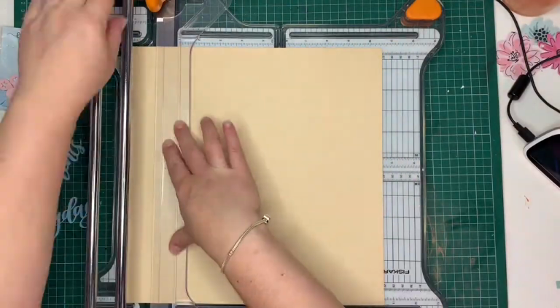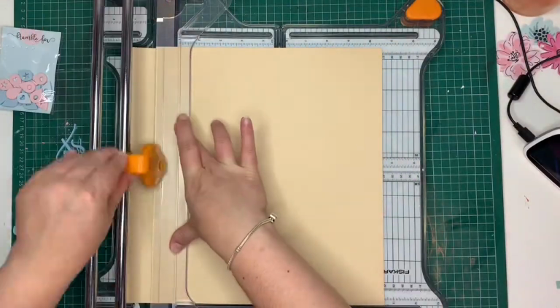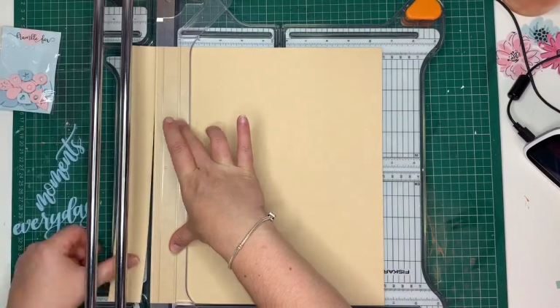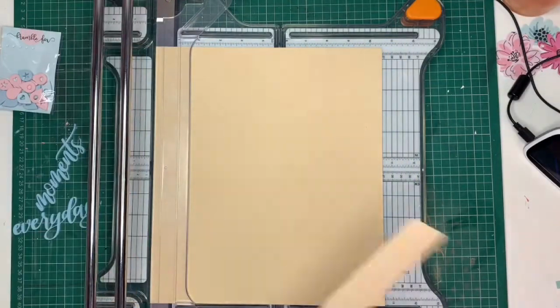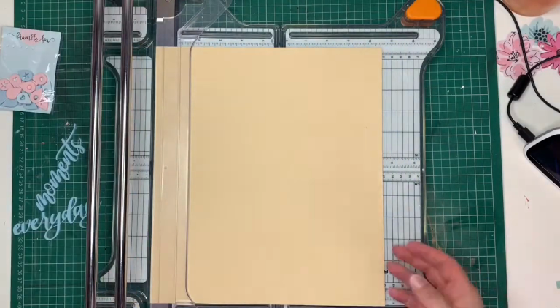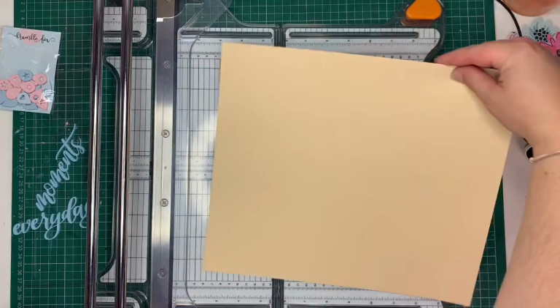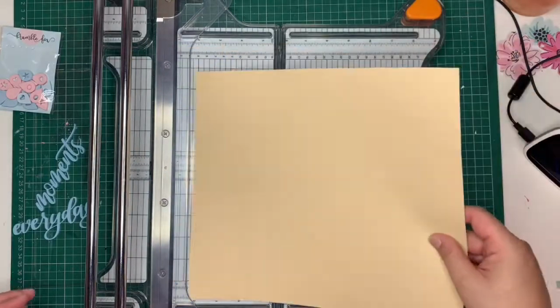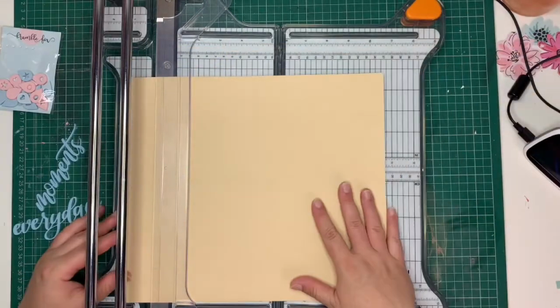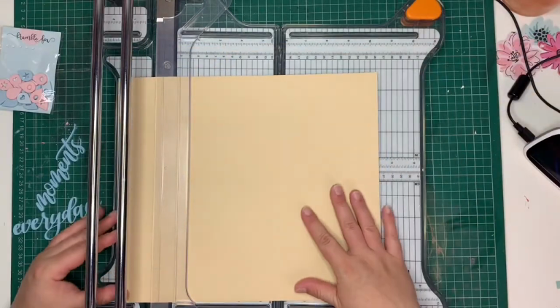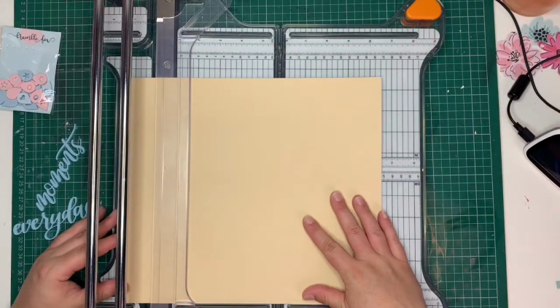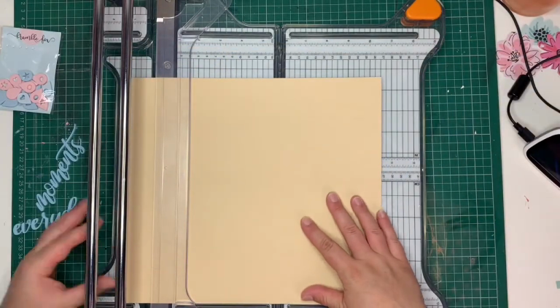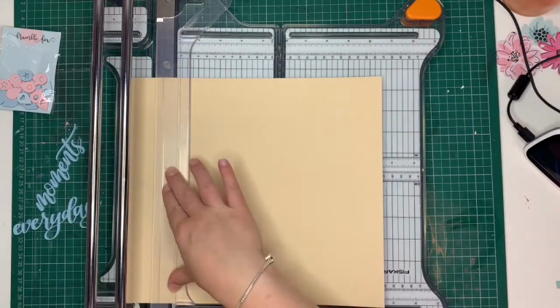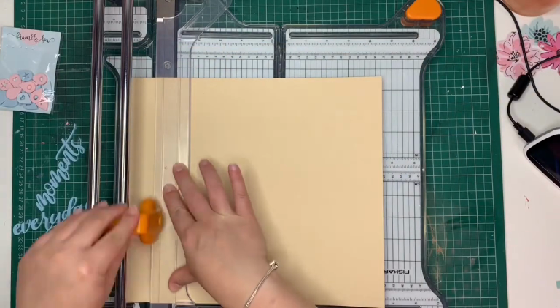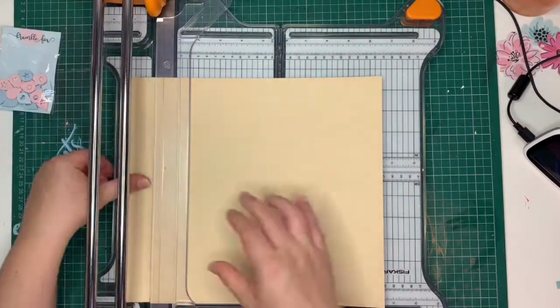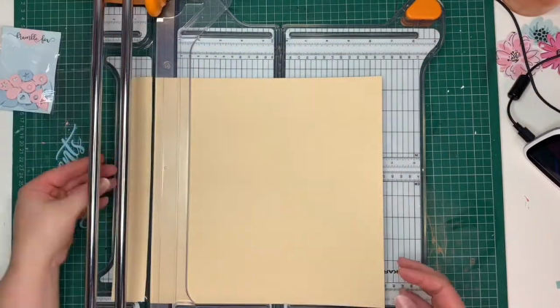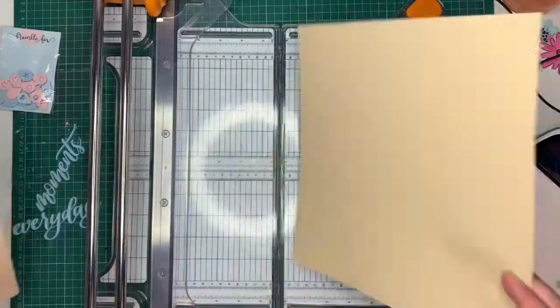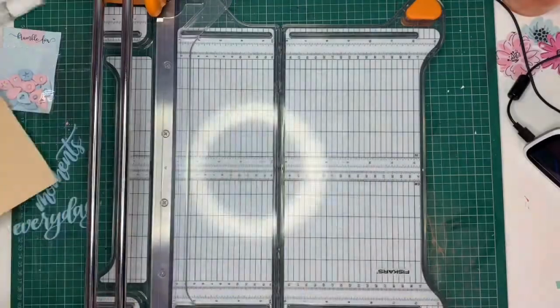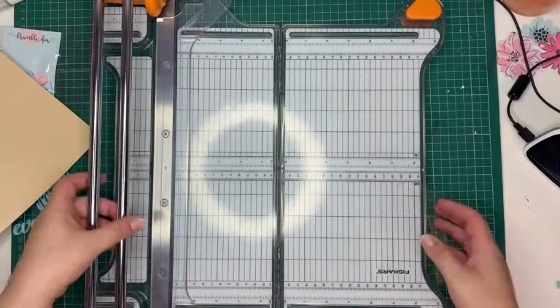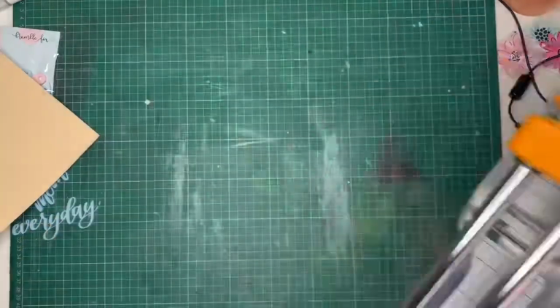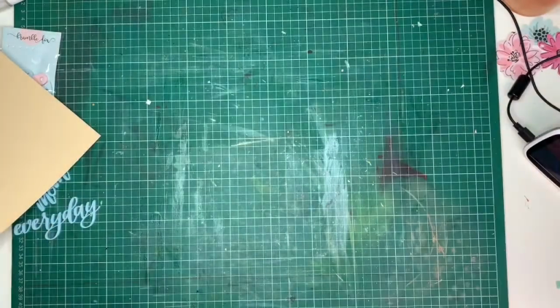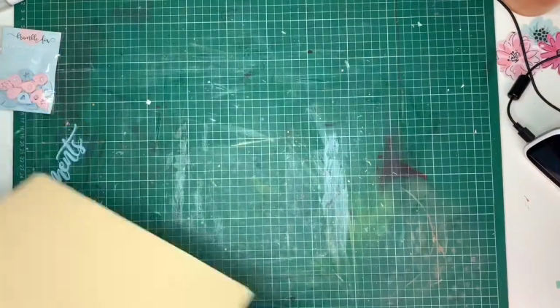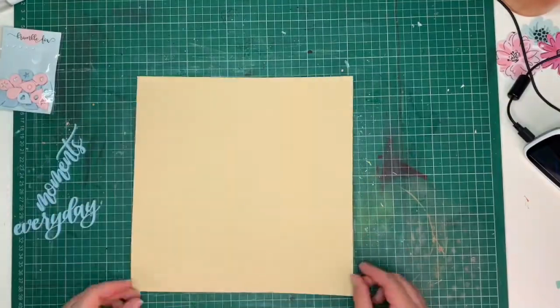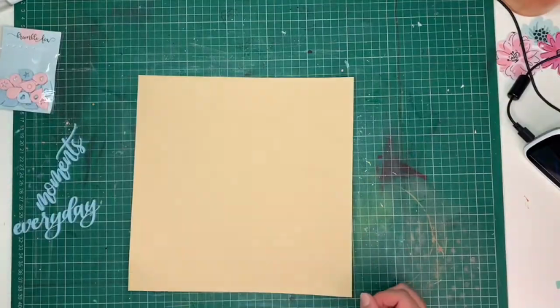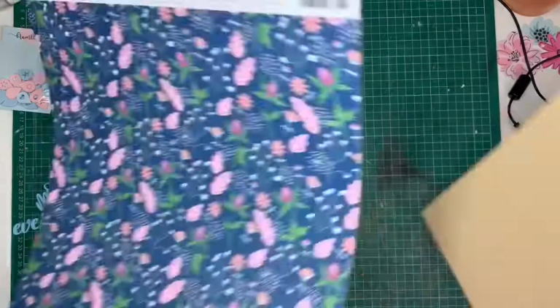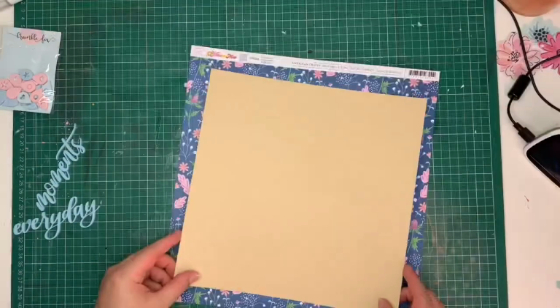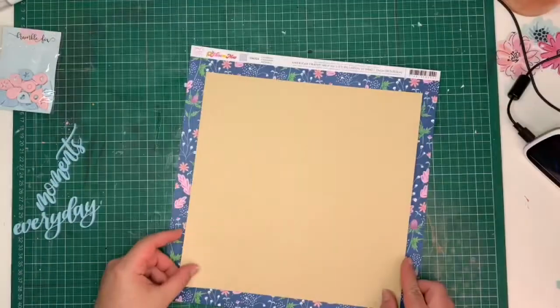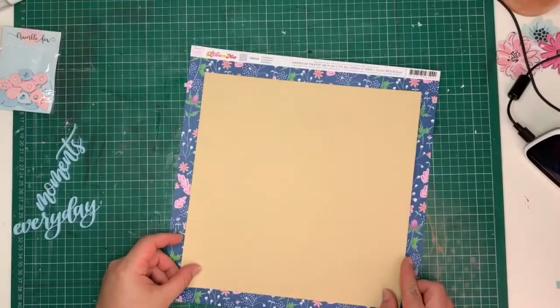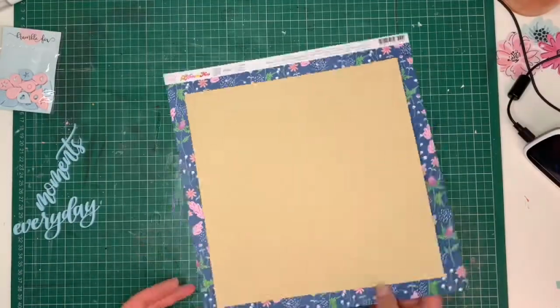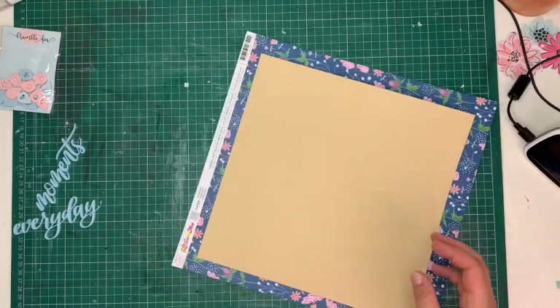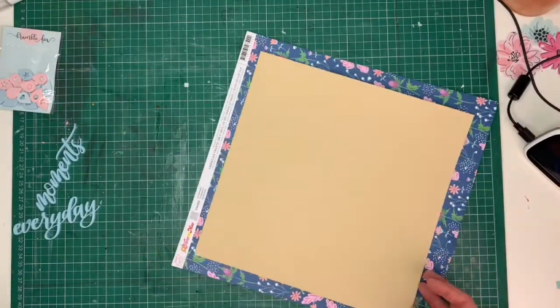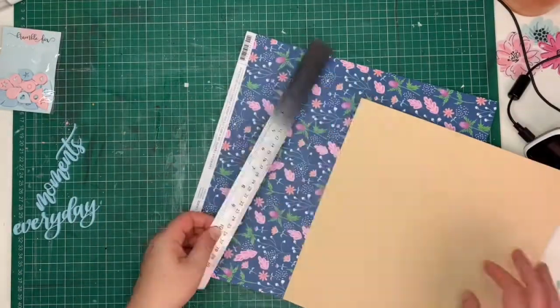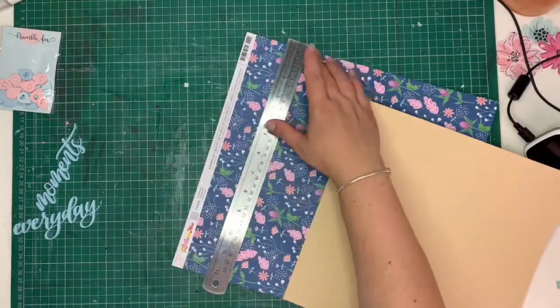I started with a sheet of craft paper, which I trimmed down by an inch and a half on each side, simply so that I would have a center to my layout.